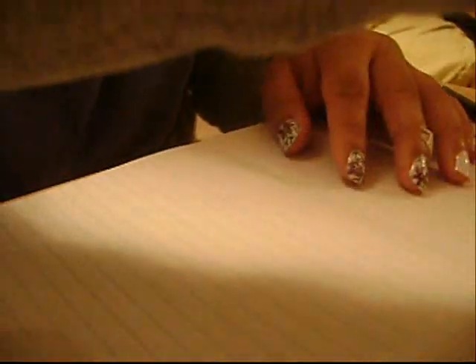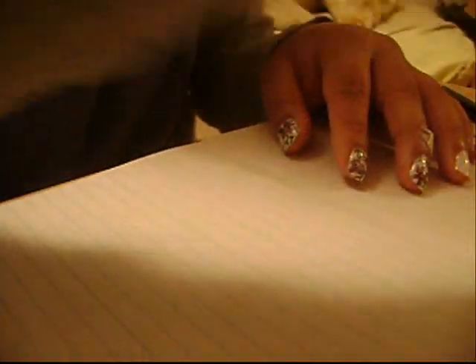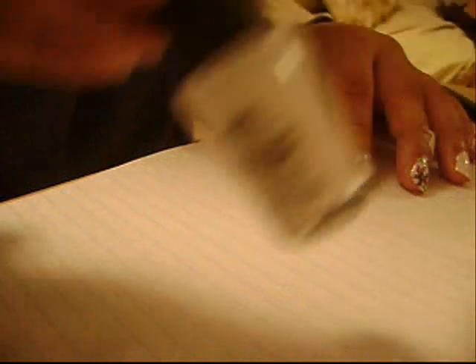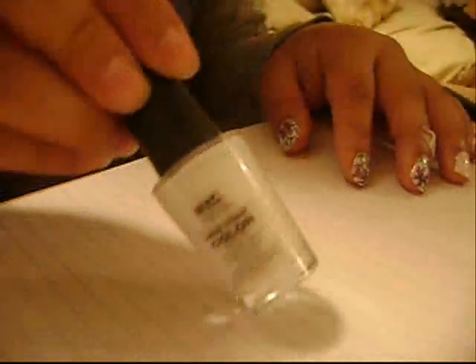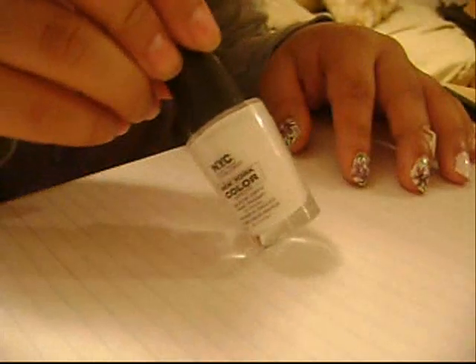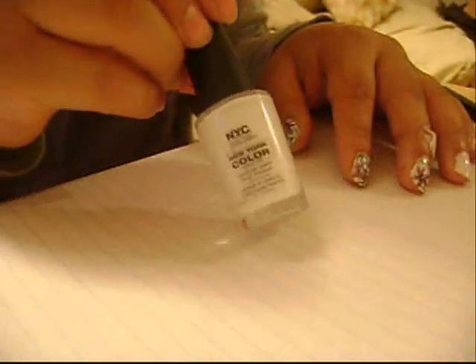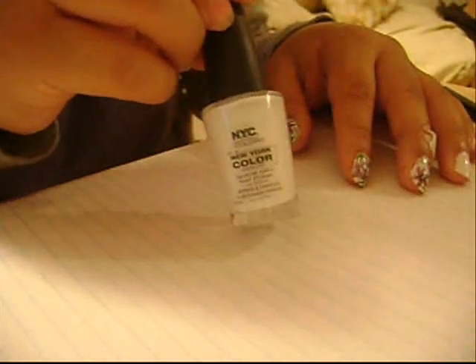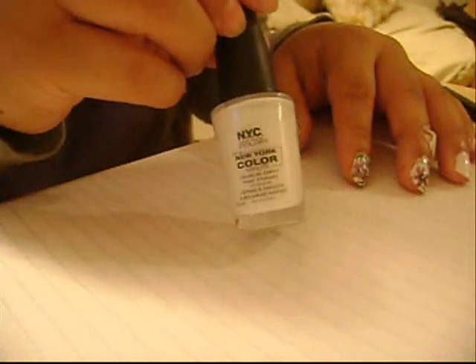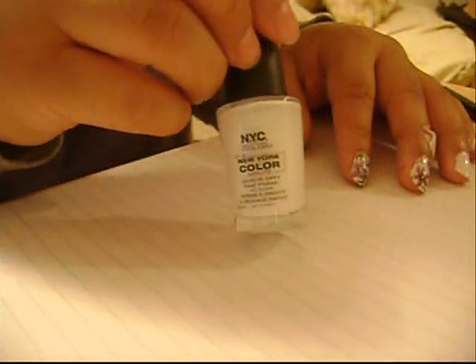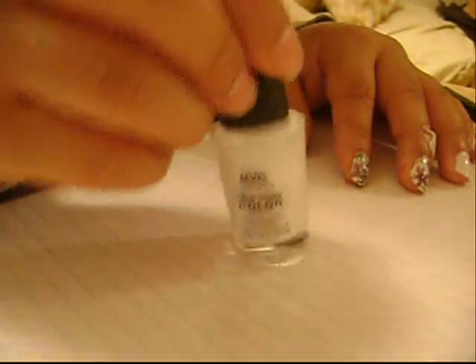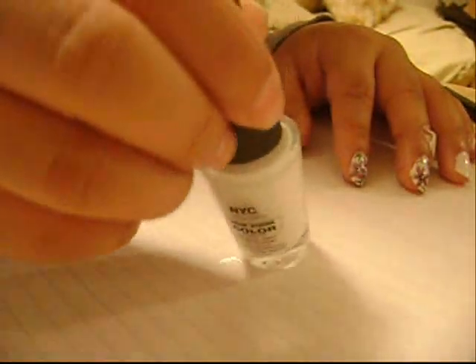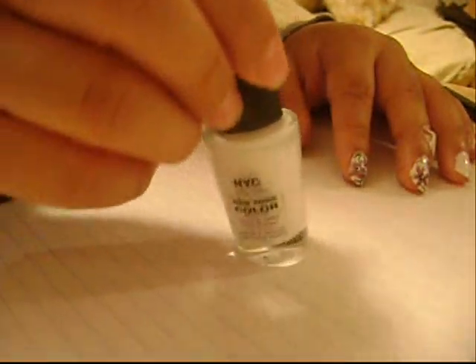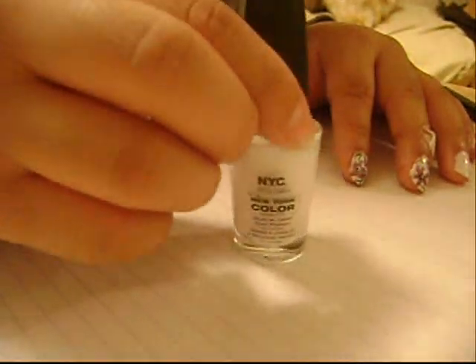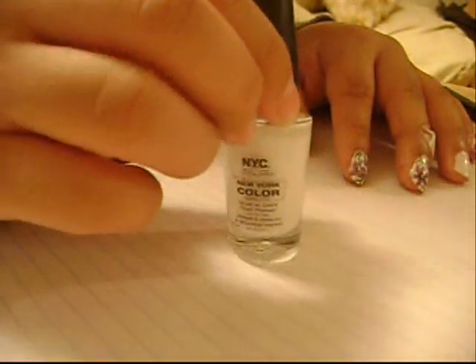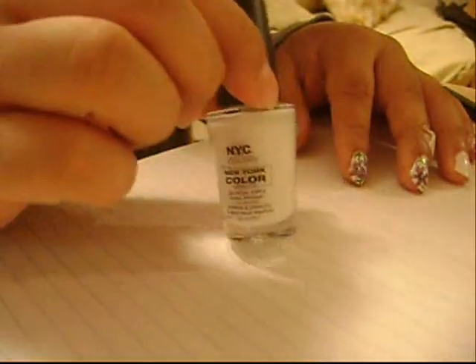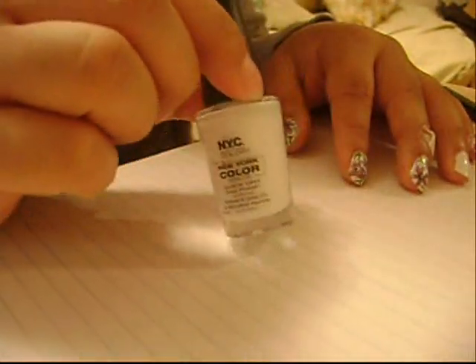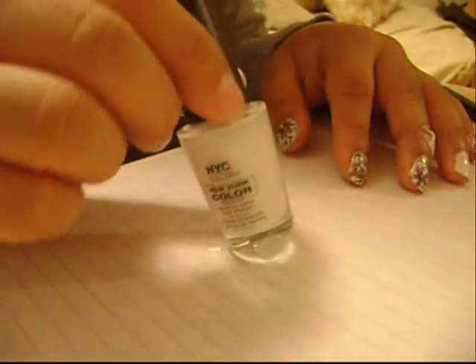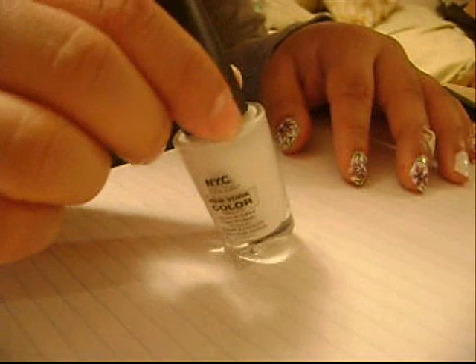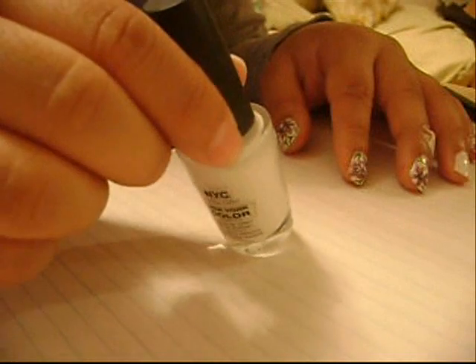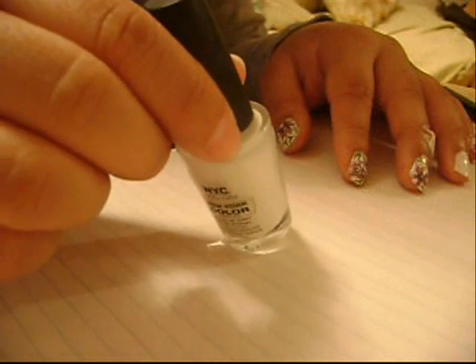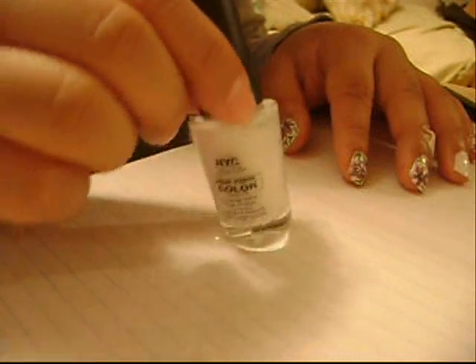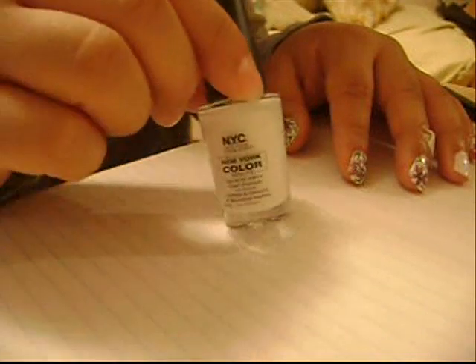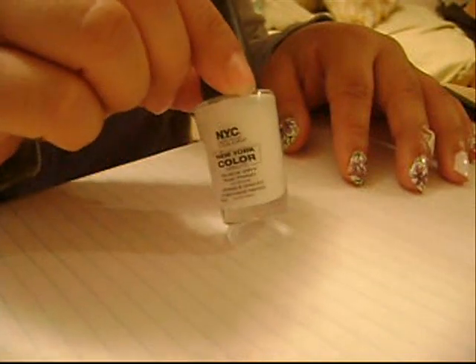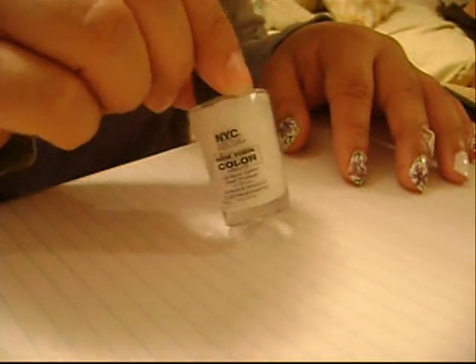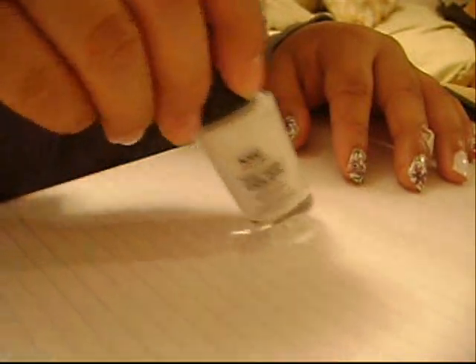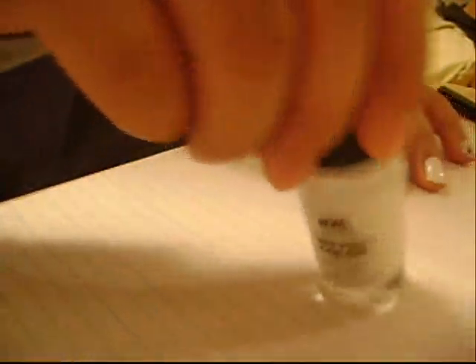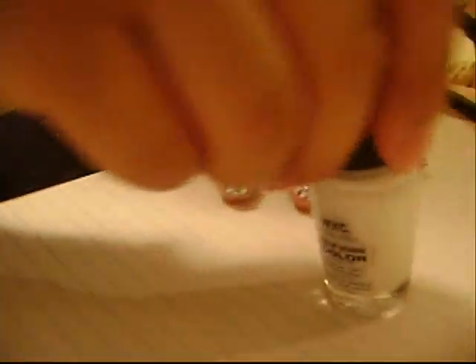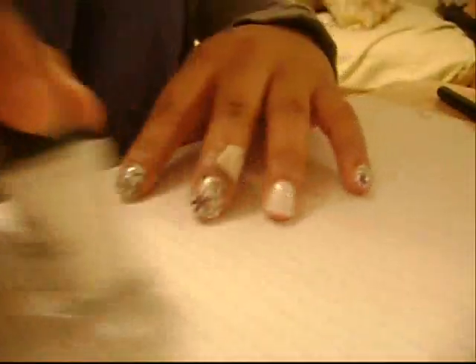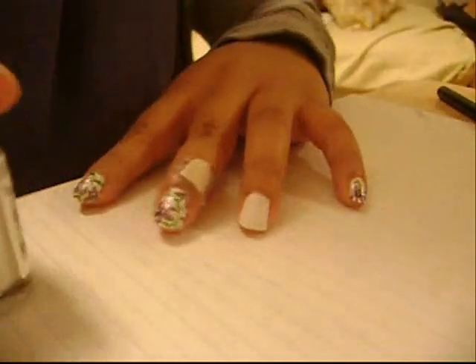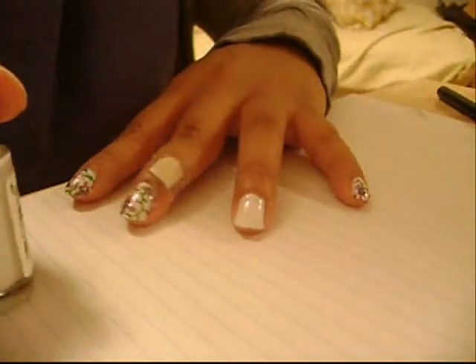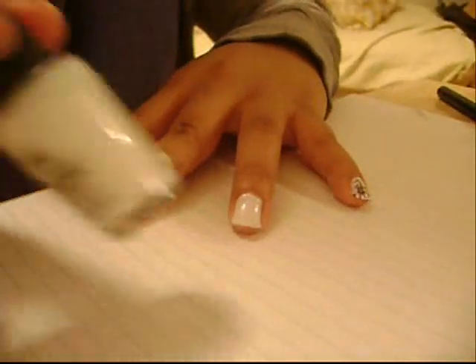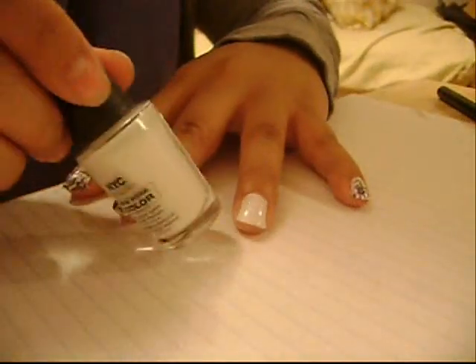First you want to start off with a white nail polish. The one I used is by NYC and it's in shade Little Italy. I put two coats on the nail.